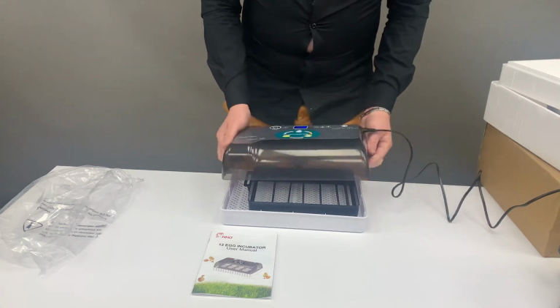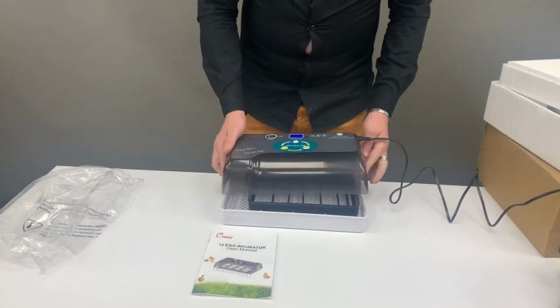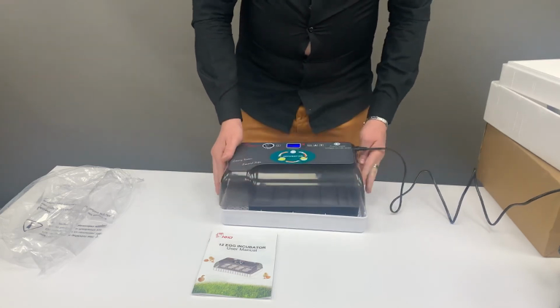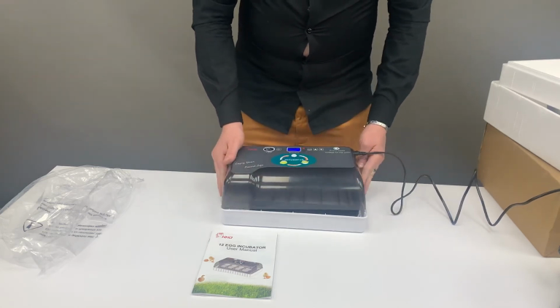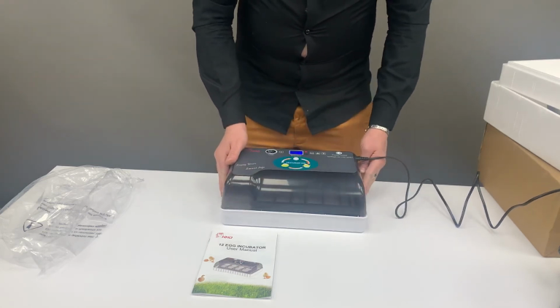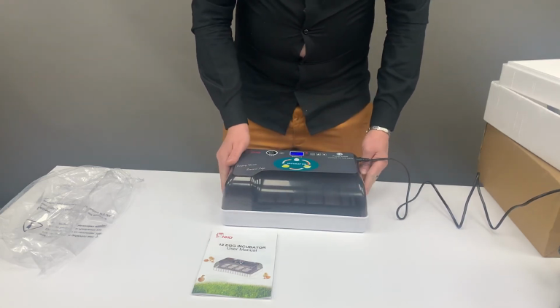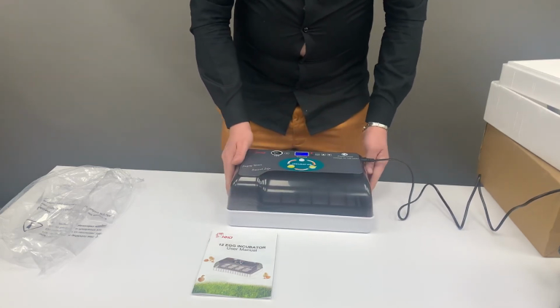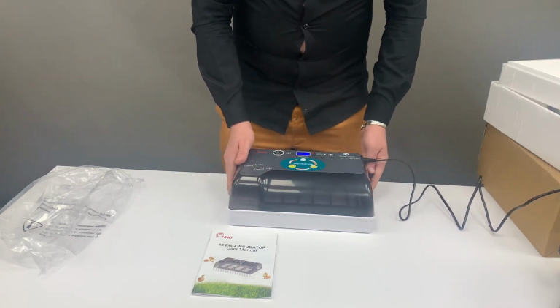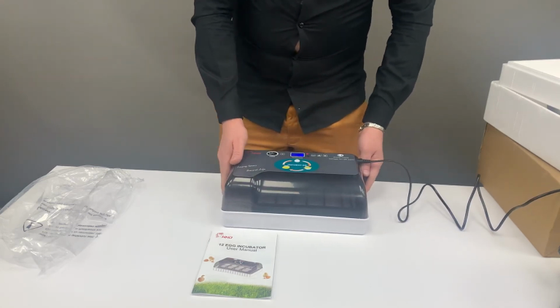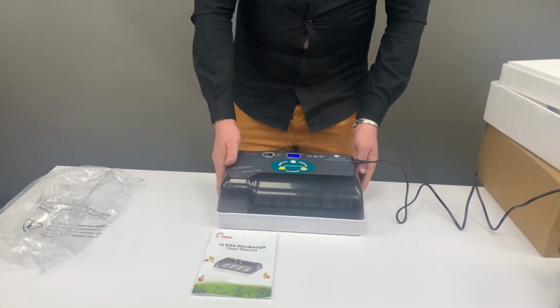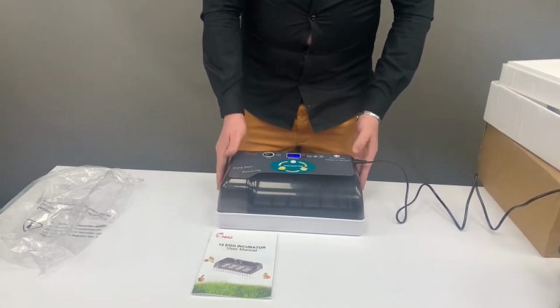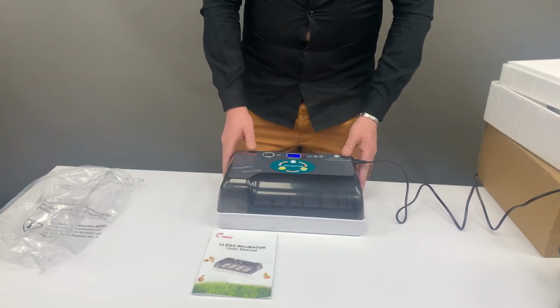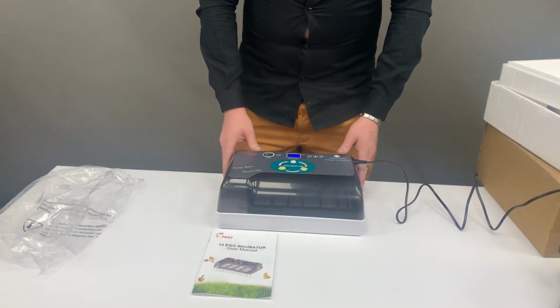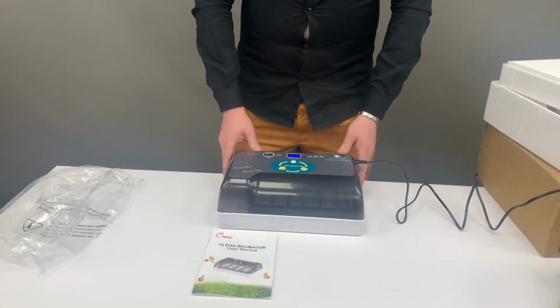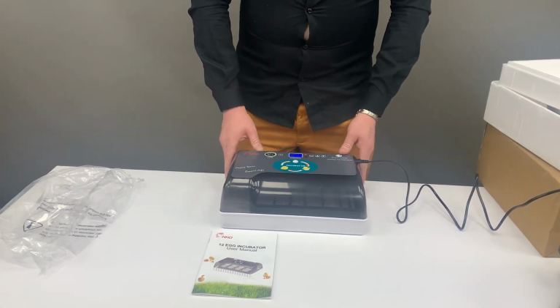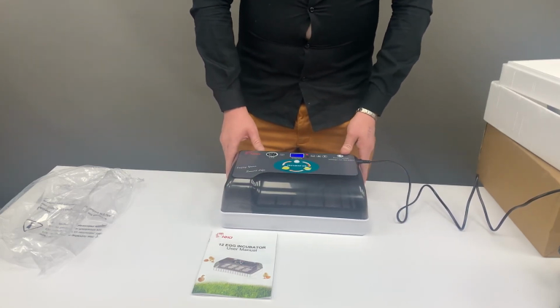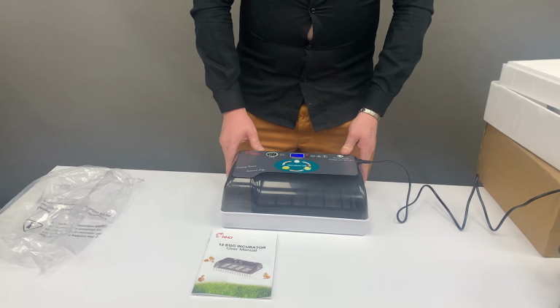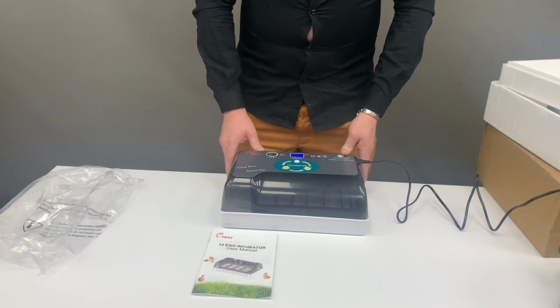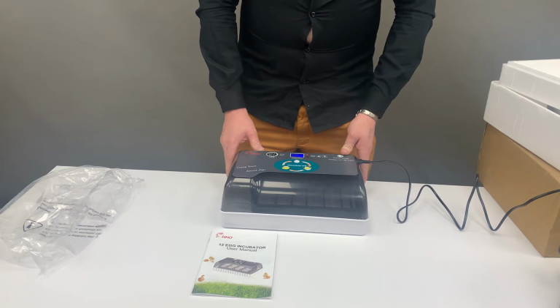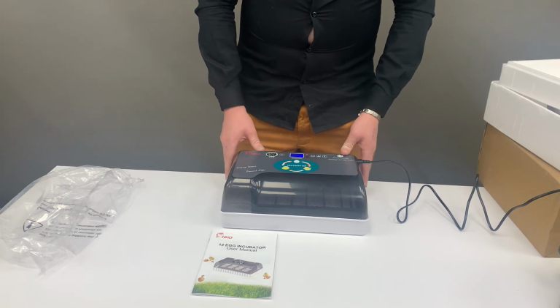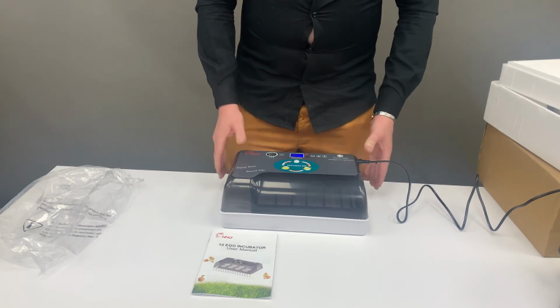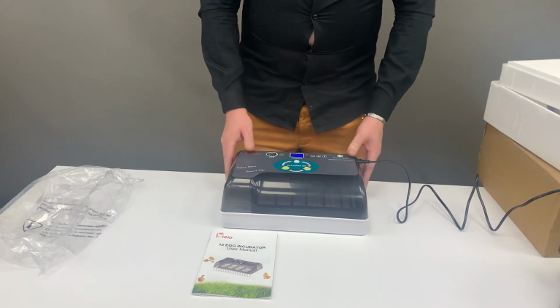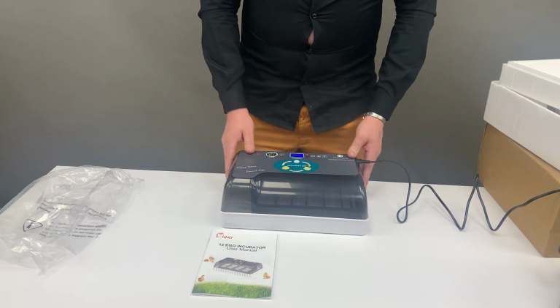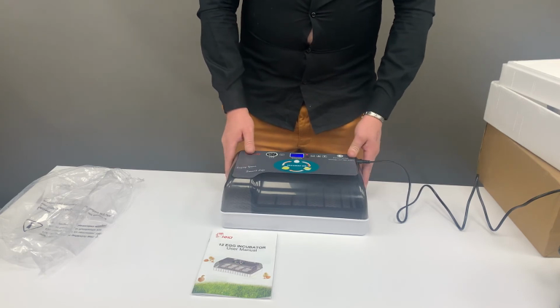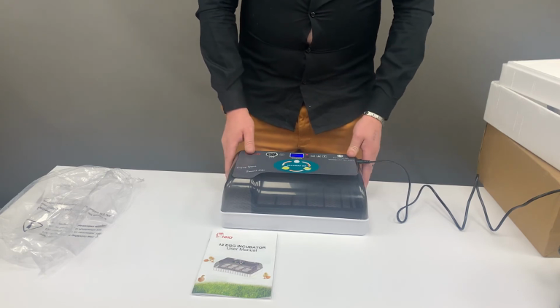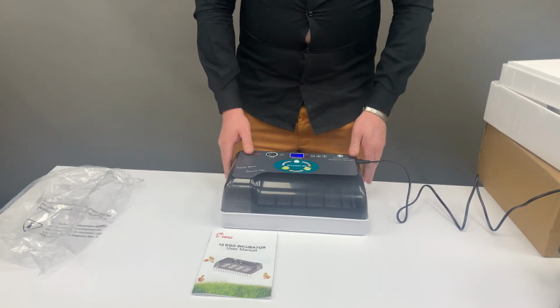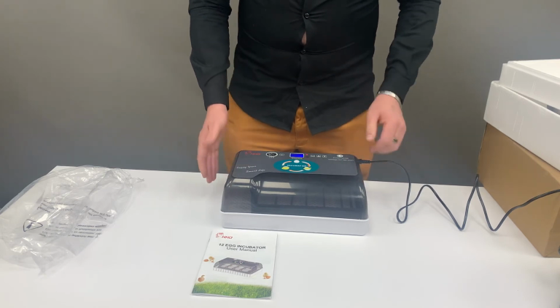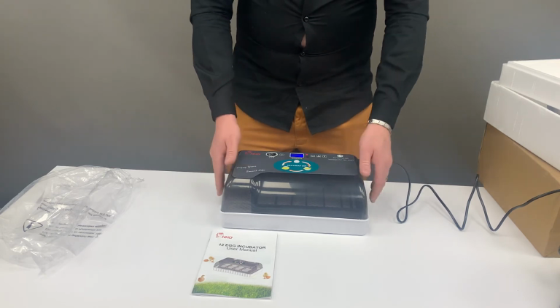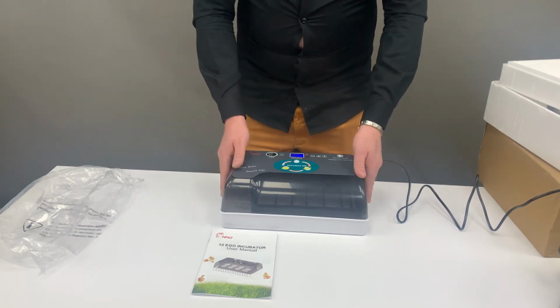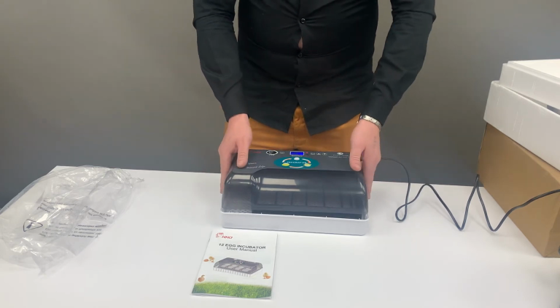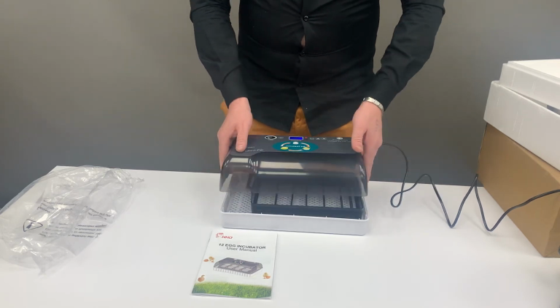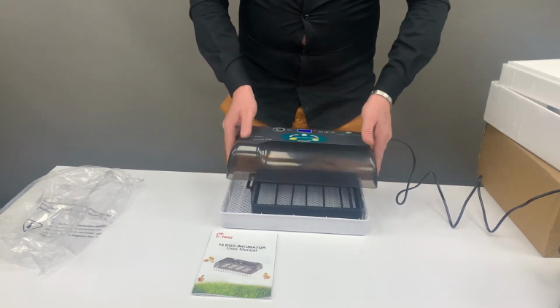Let the incubator run like this for chicken eggs for 18 days. When you come to the end of day 18 and the beginning of day 19, lift your lid.